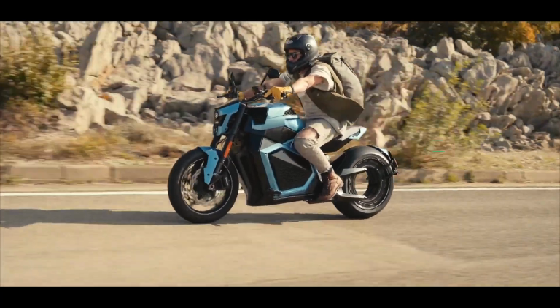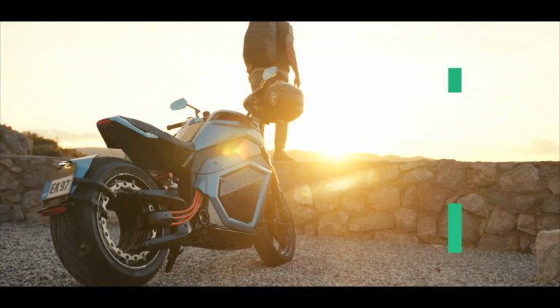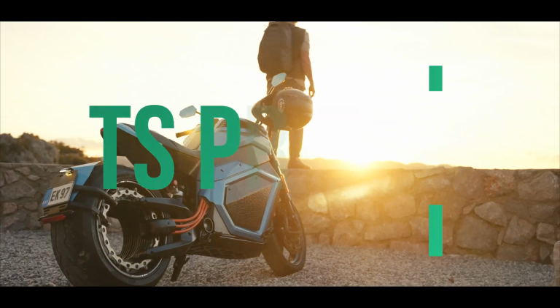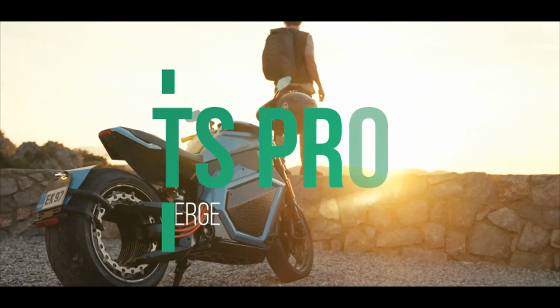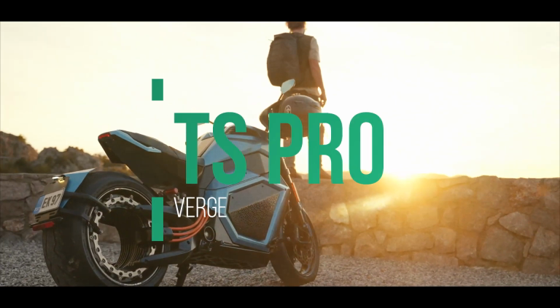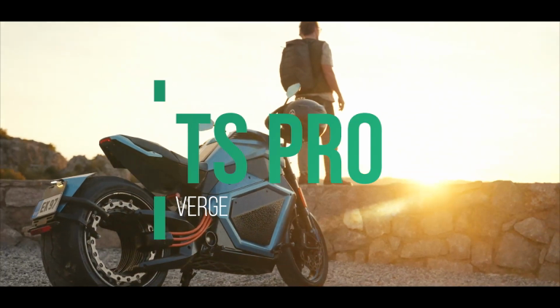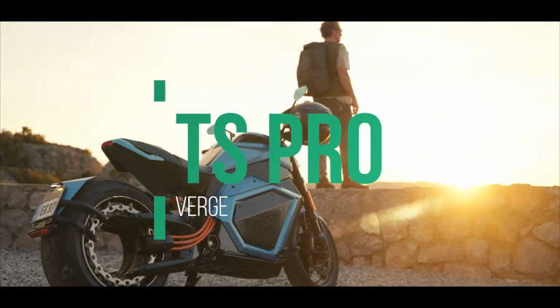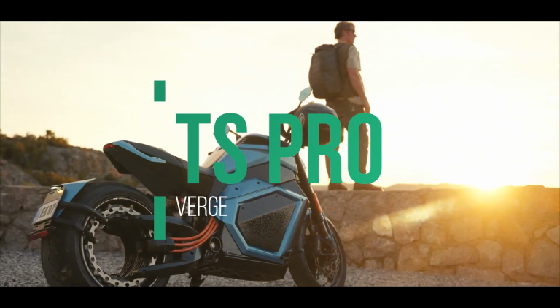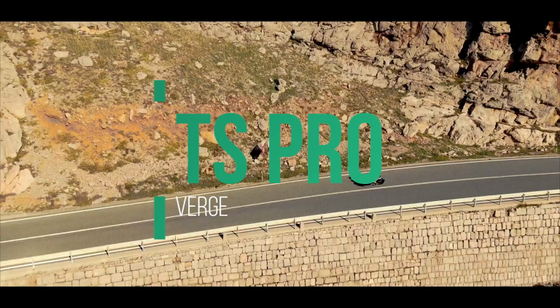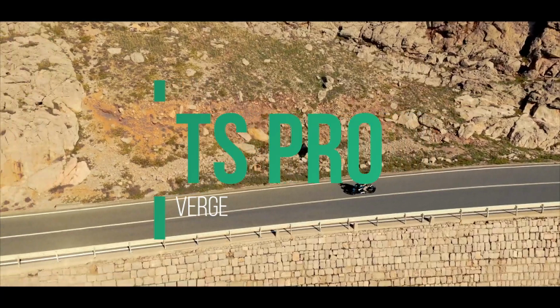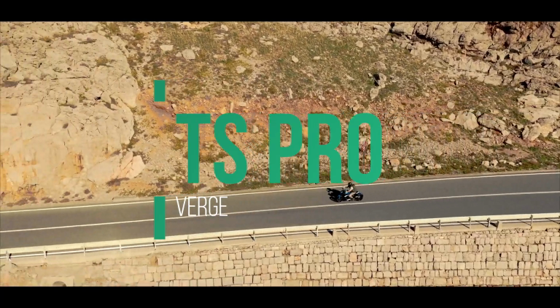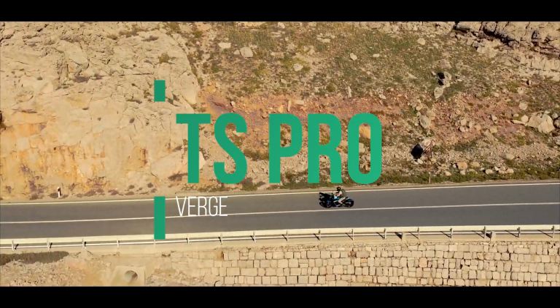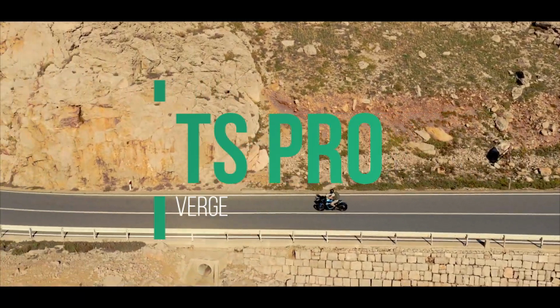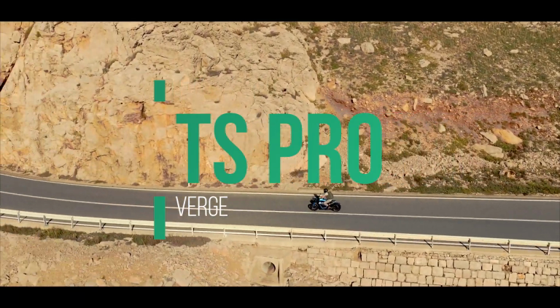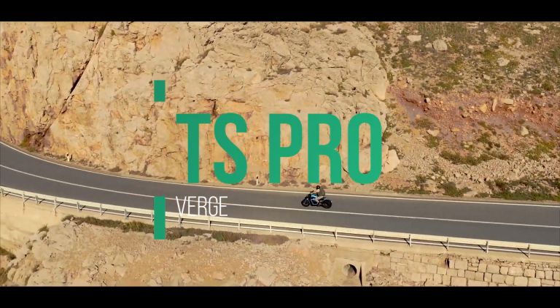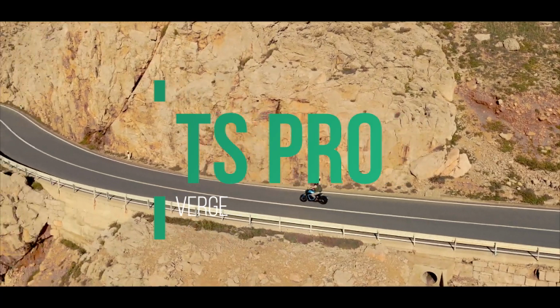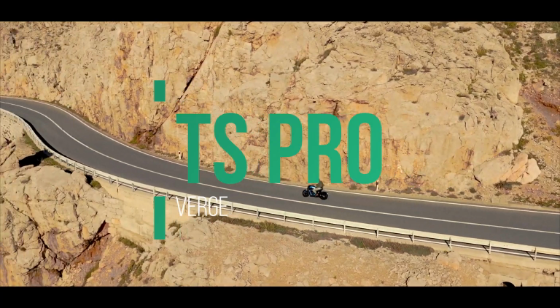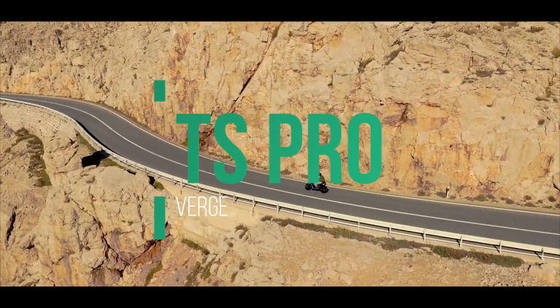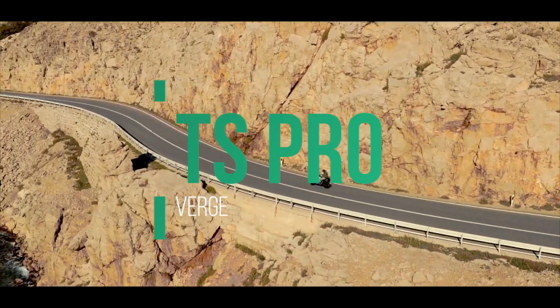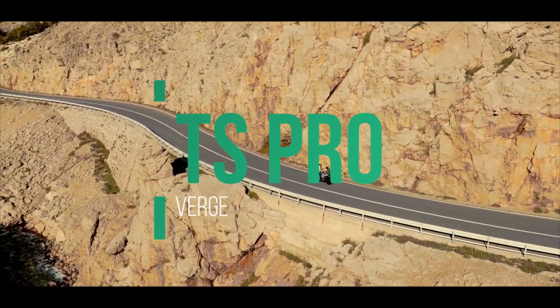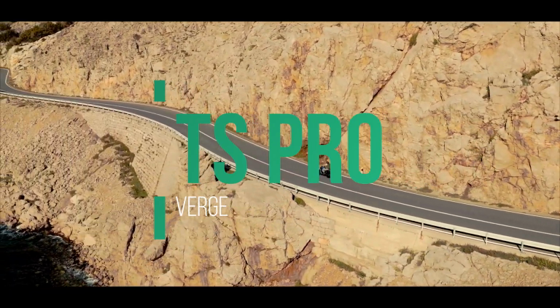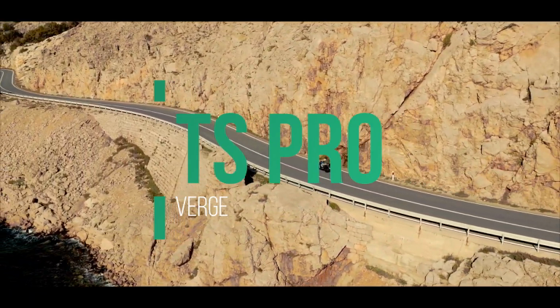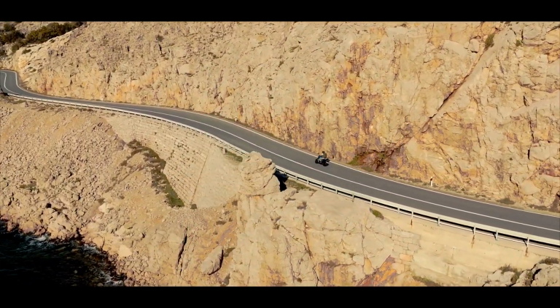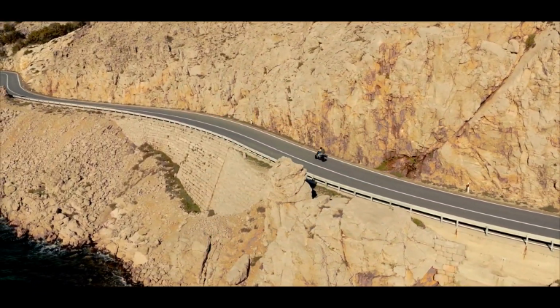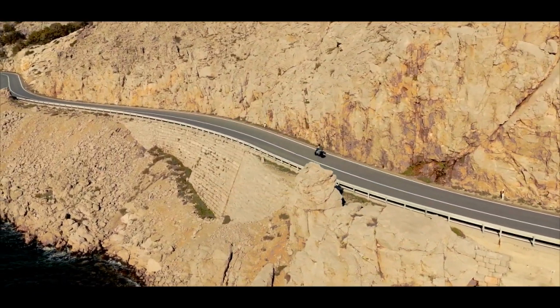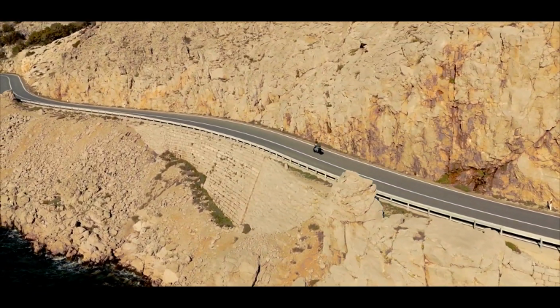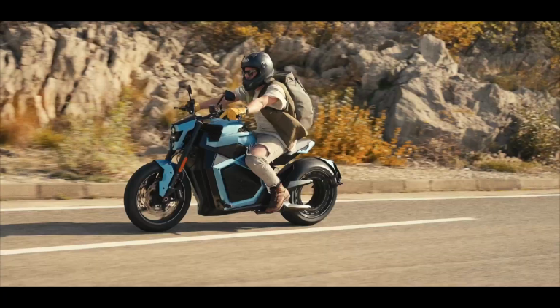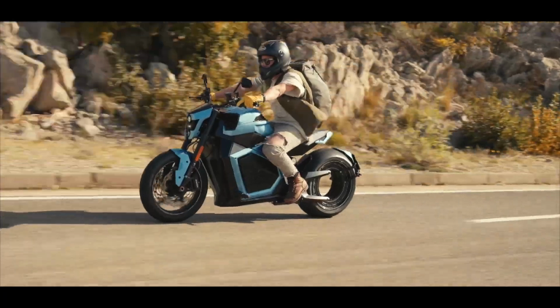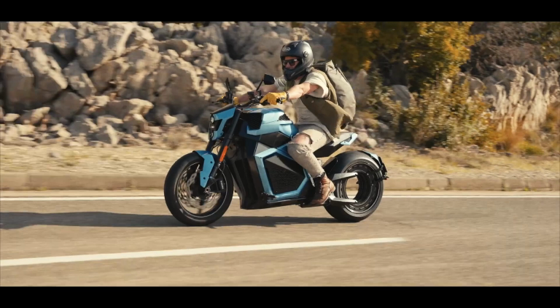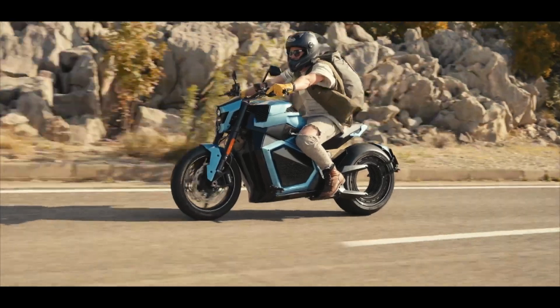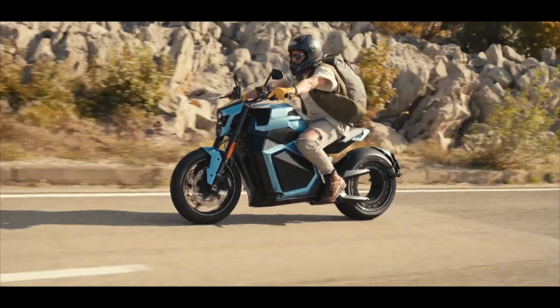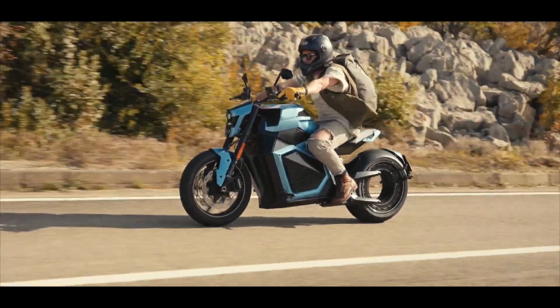Welcome to the future, where motorcycling isn't just about the wind in your hair — it's about the lightning bolt under your seat. Imagine a world where the motor isn't just in the bike; it's in the rear wheel itself.